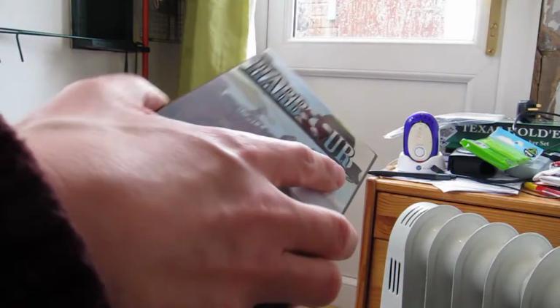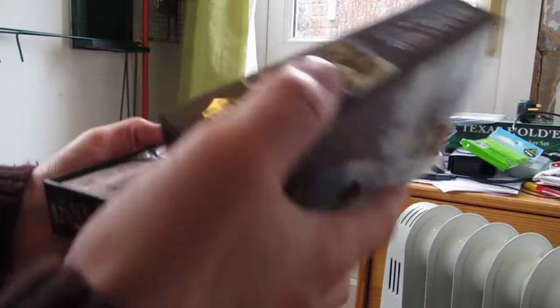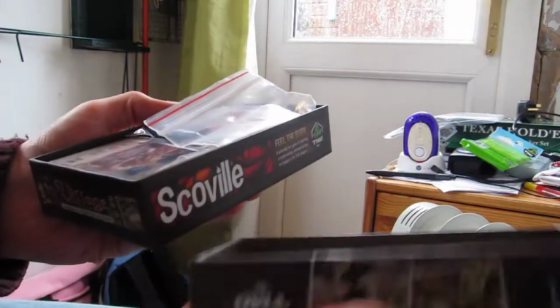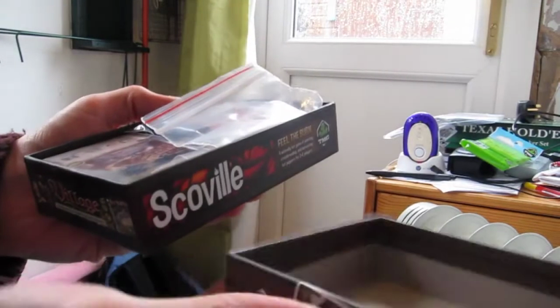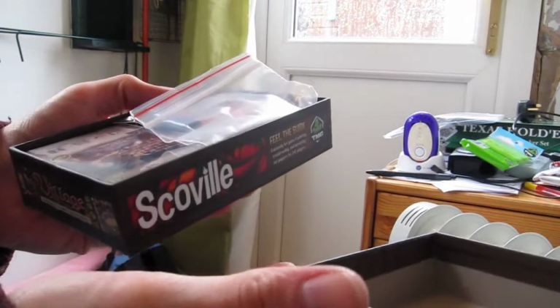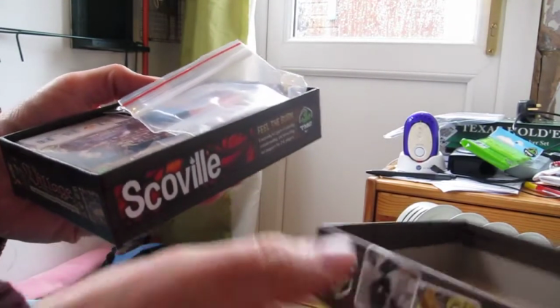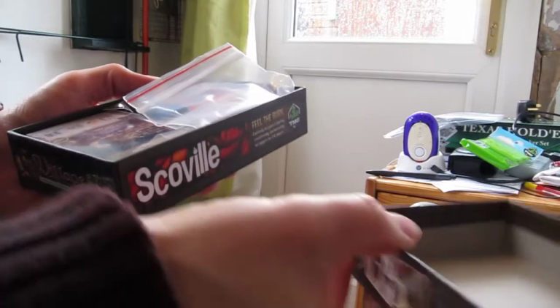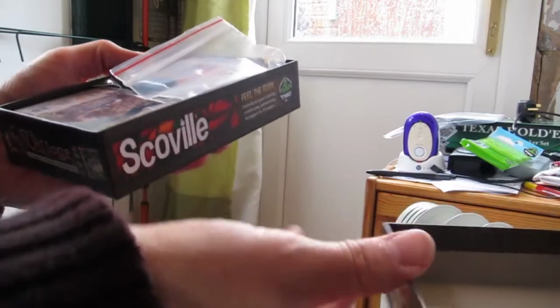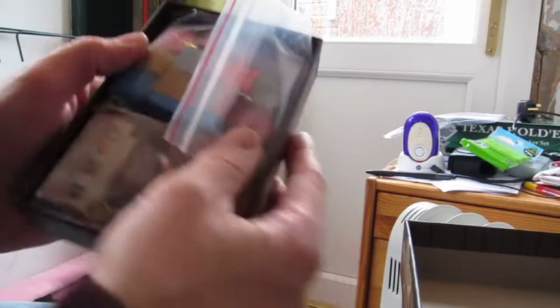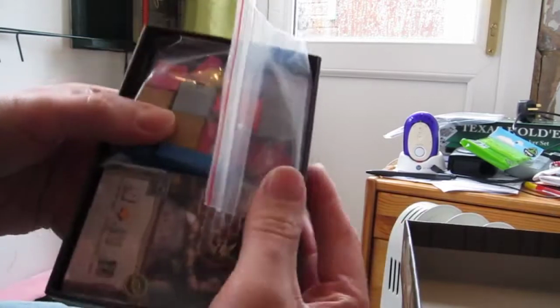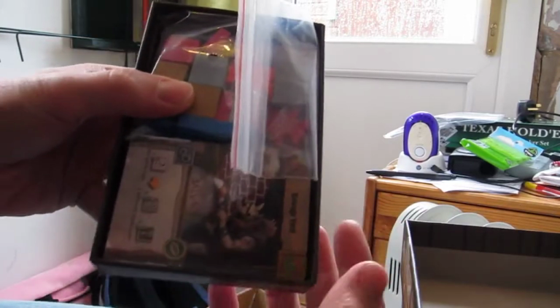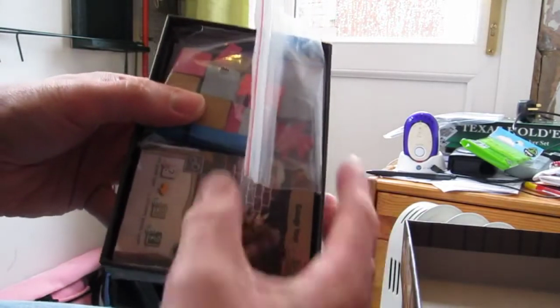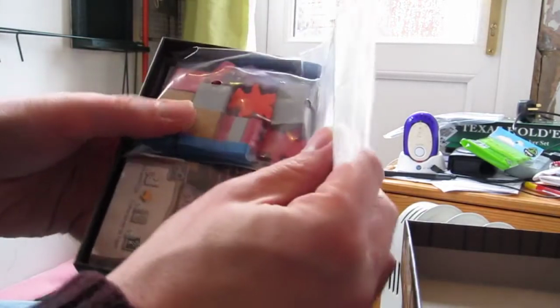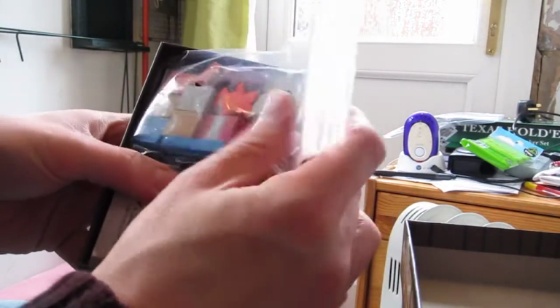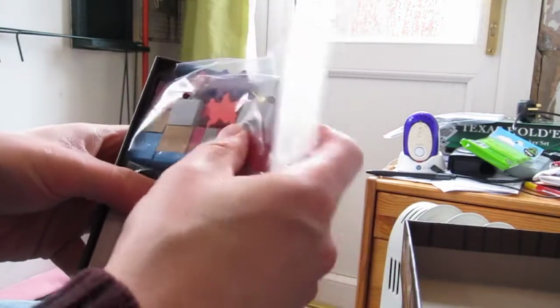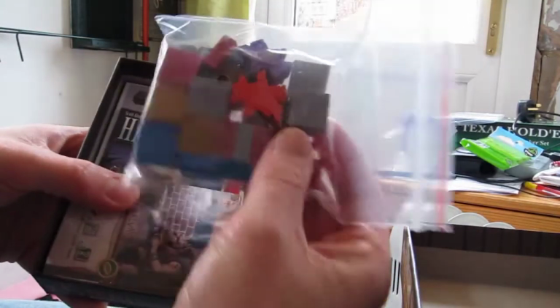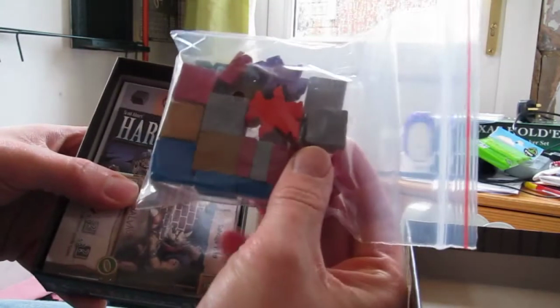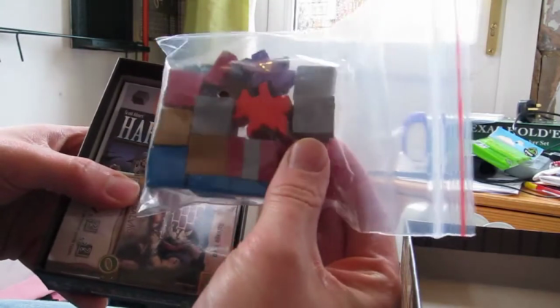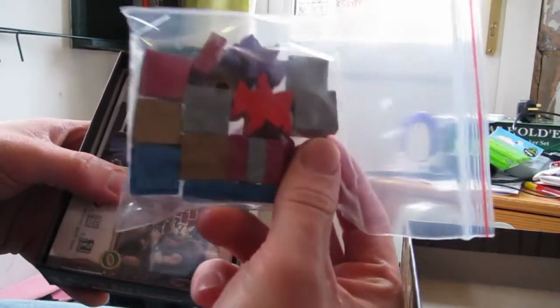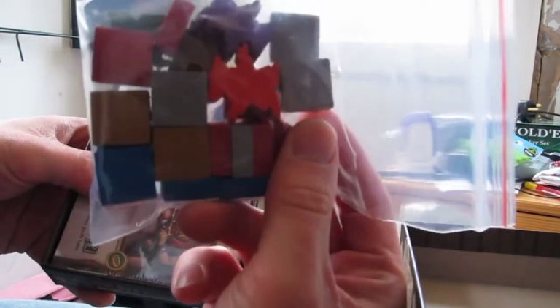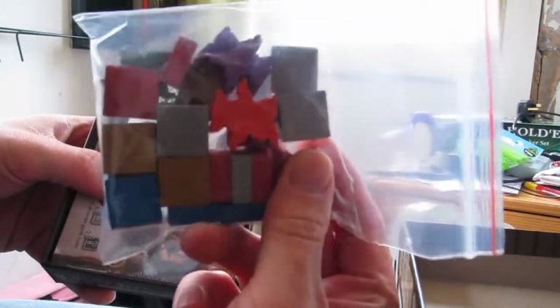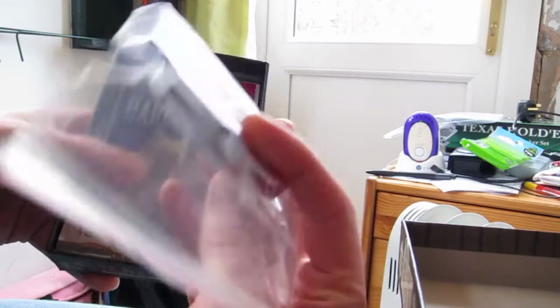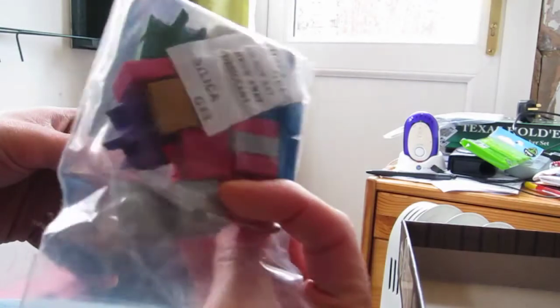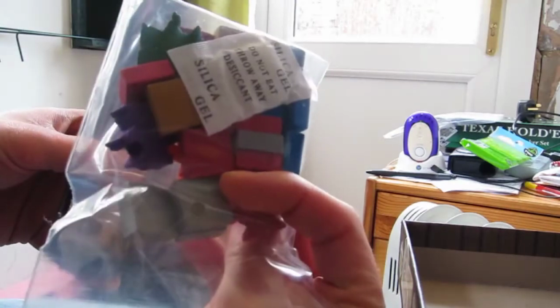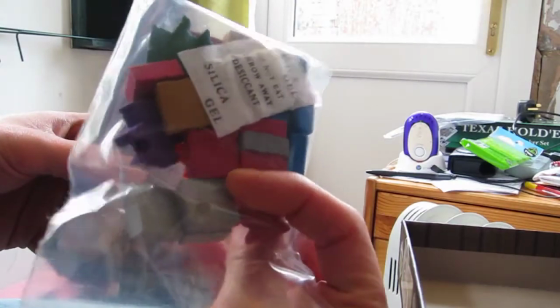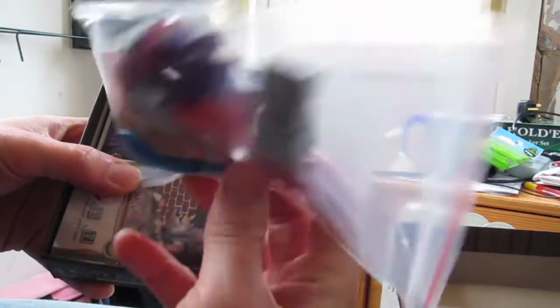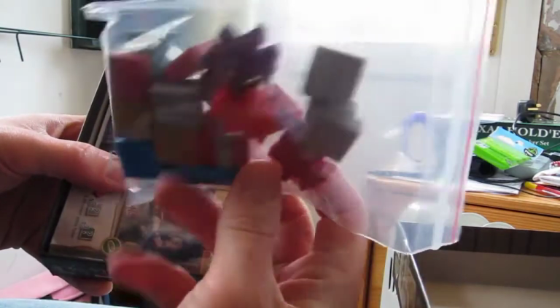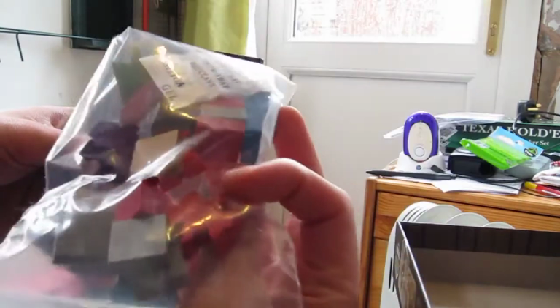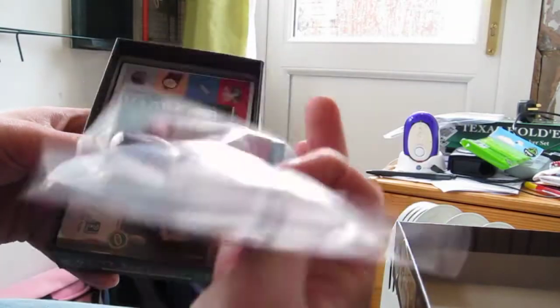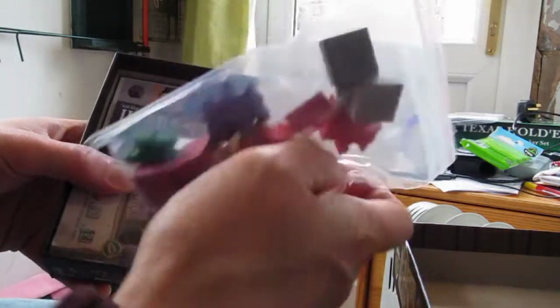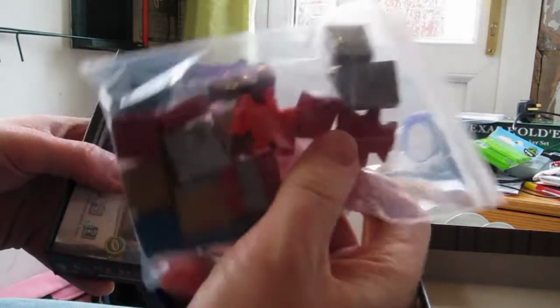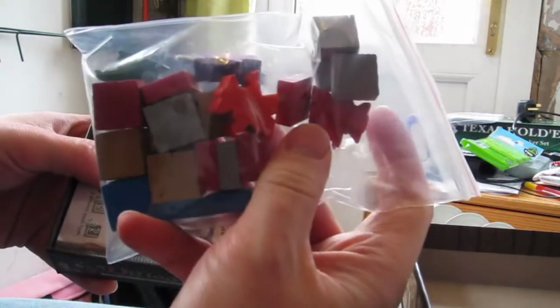So we open it up. What do we have inside here? We have the tokens, the little meeple, and a desiccant jar to keep it all dry.